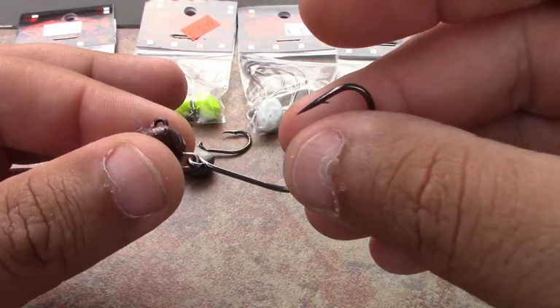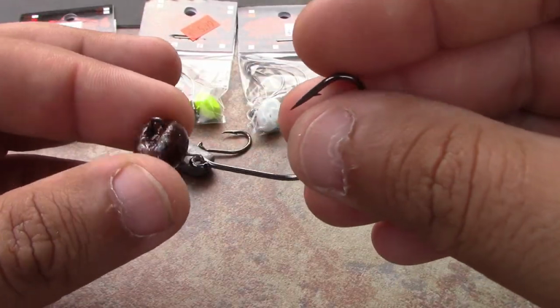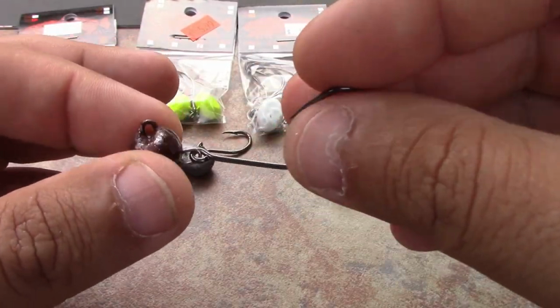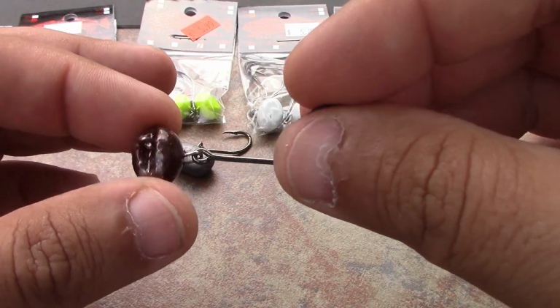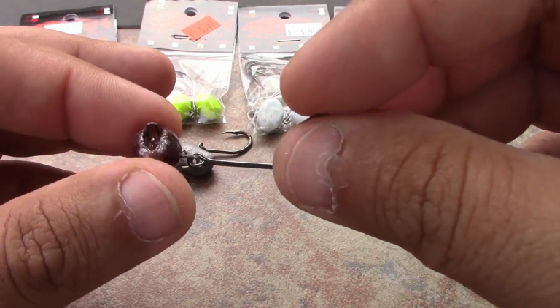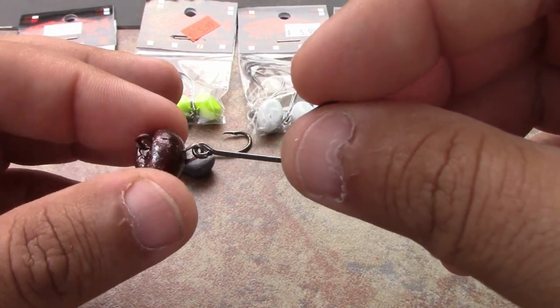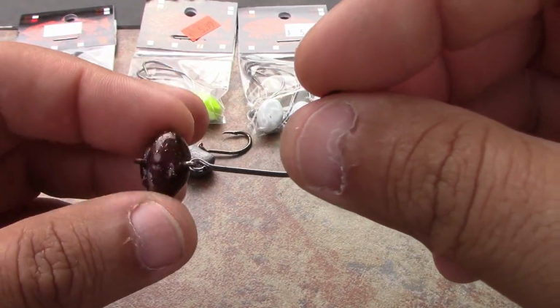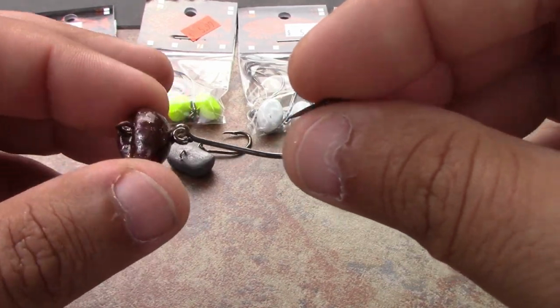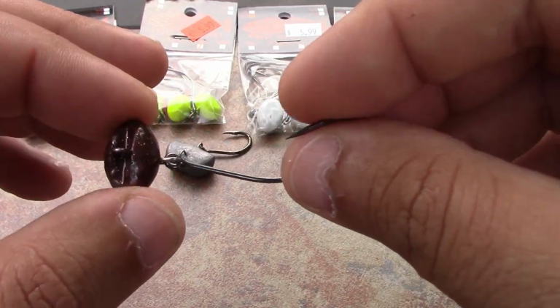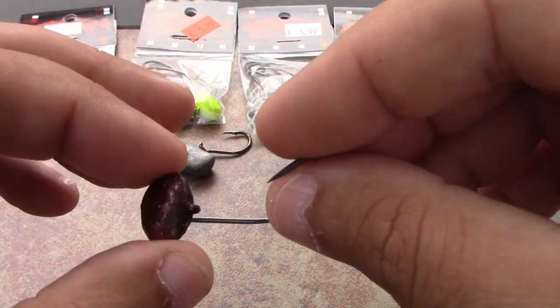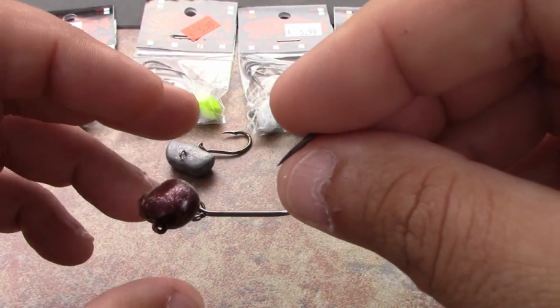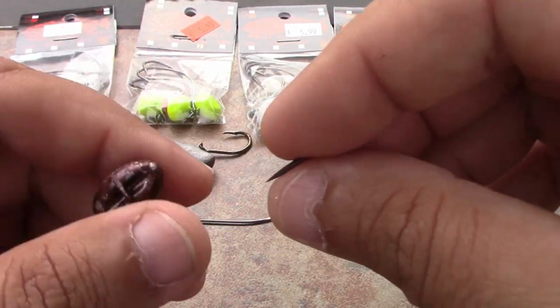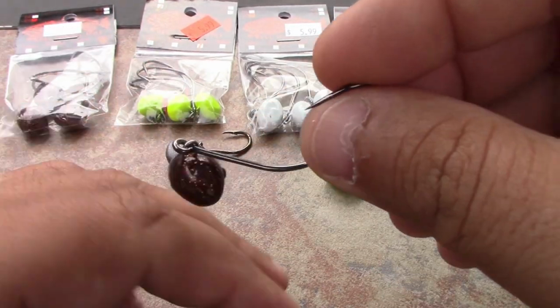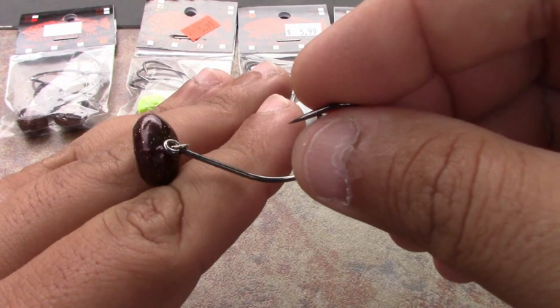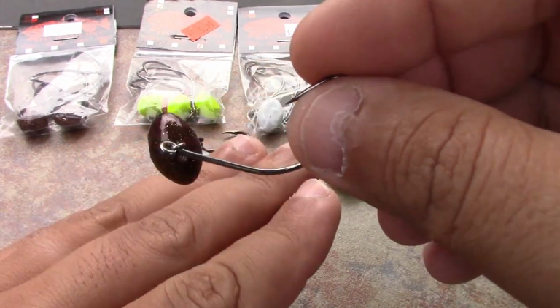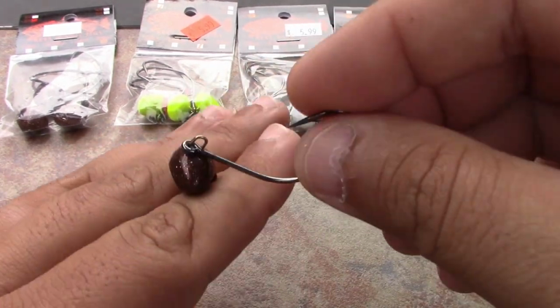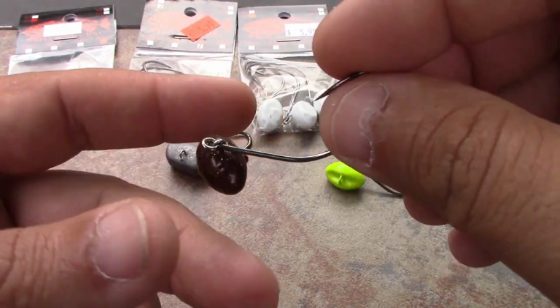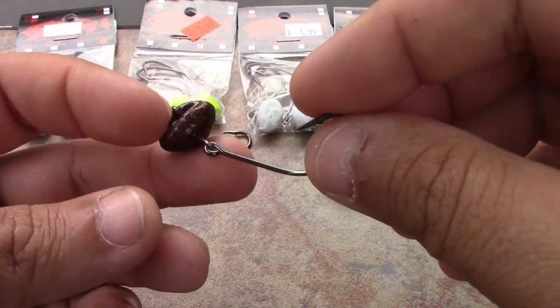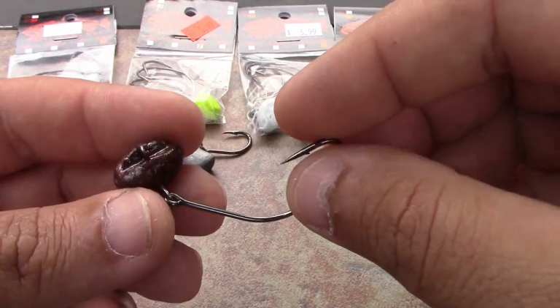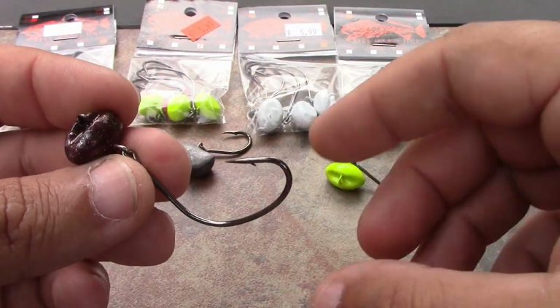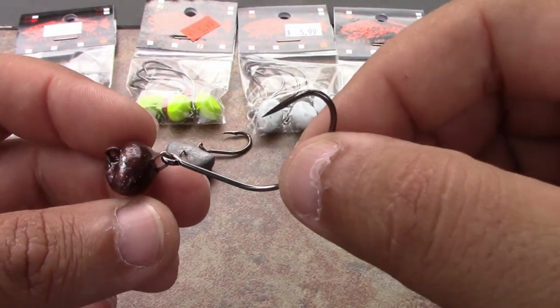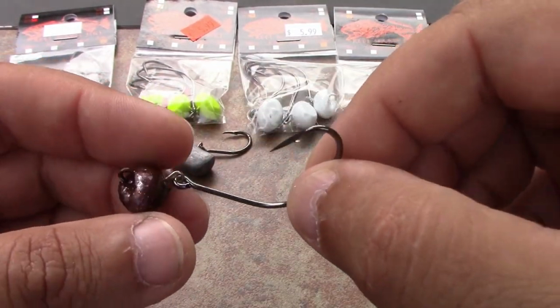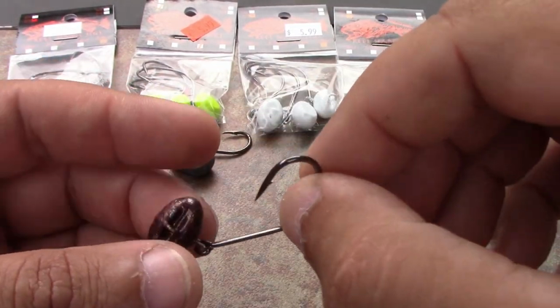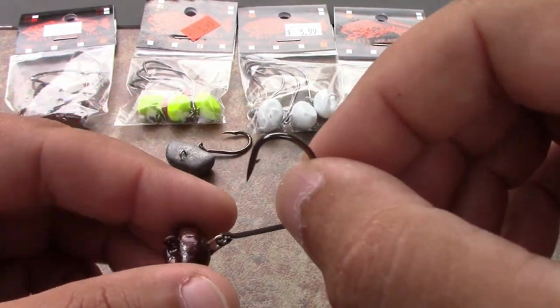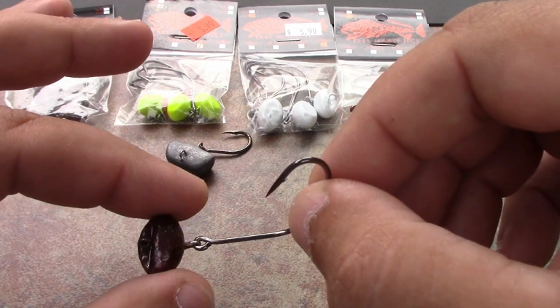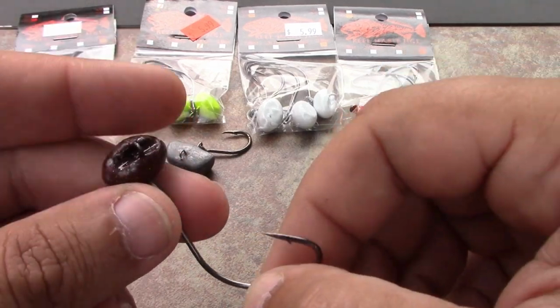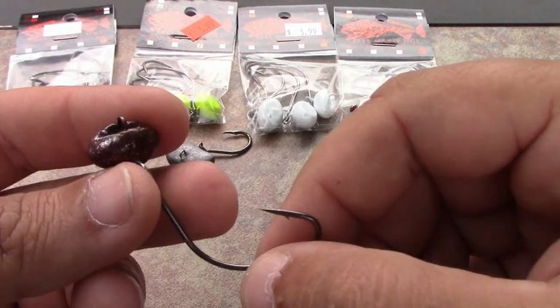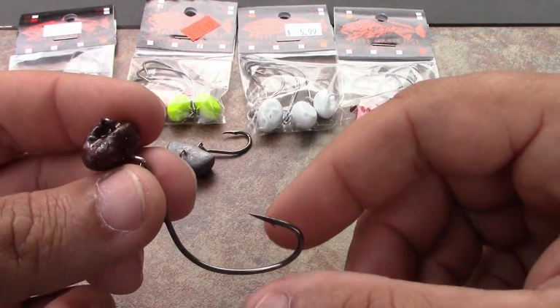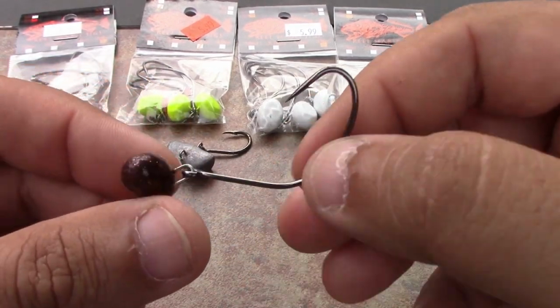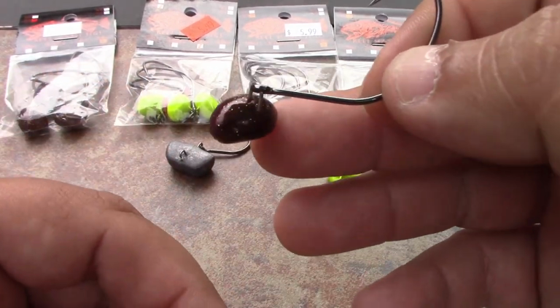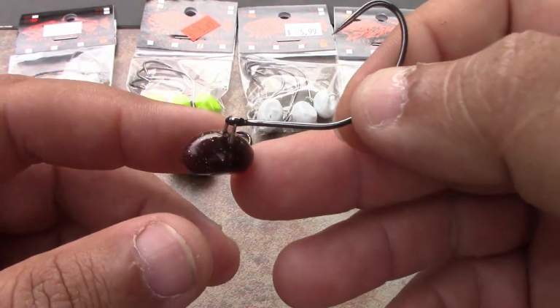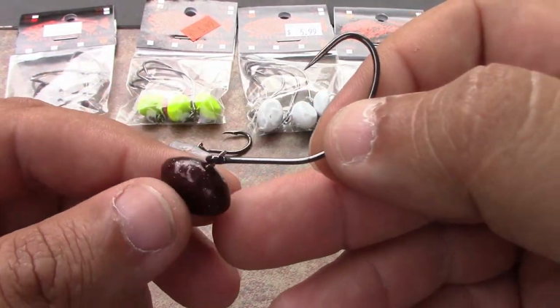It just comes in and out of cover much better than a carolina rig. You don't lose your whole rig — I don't lose near as much tackle with these — and my hookup ratio seems to be better. You can make really good contact with the bottom, and the finish is great on these.